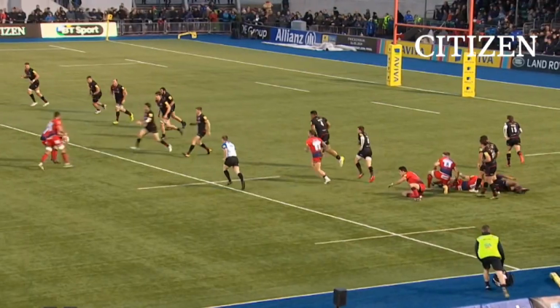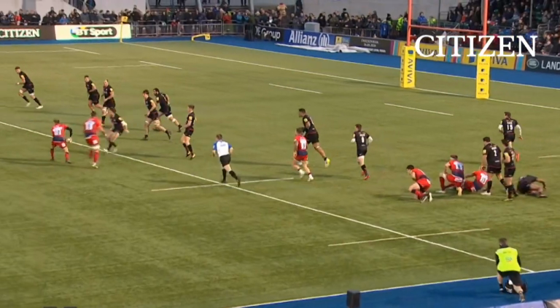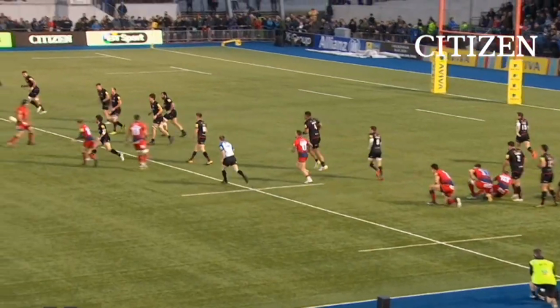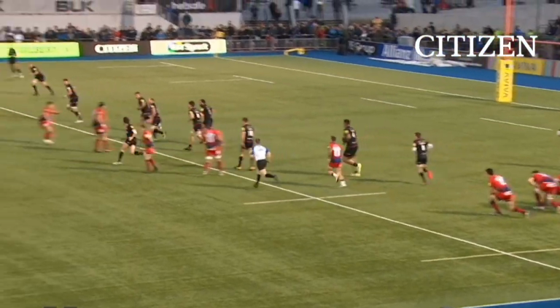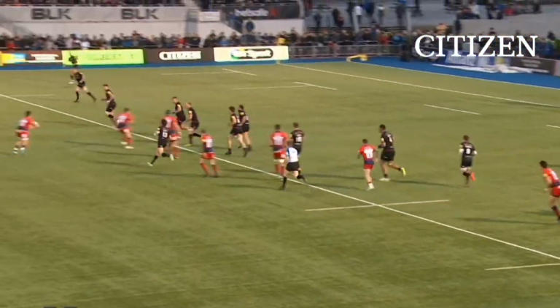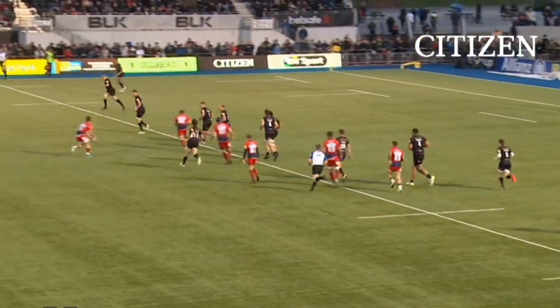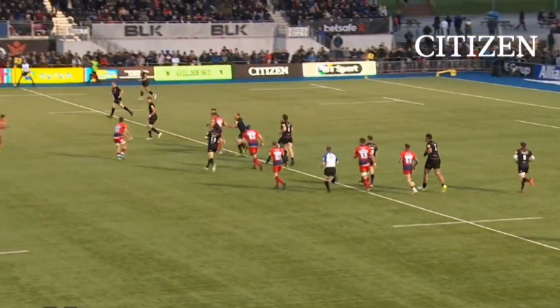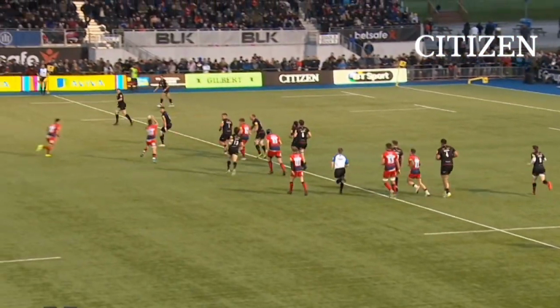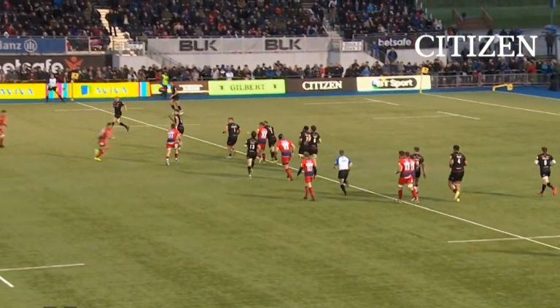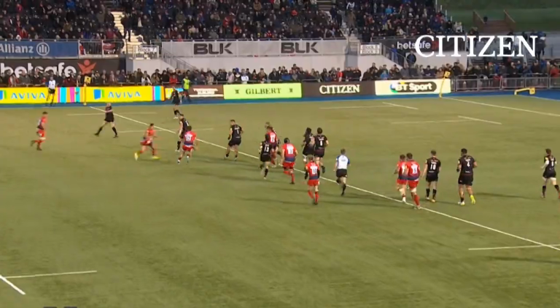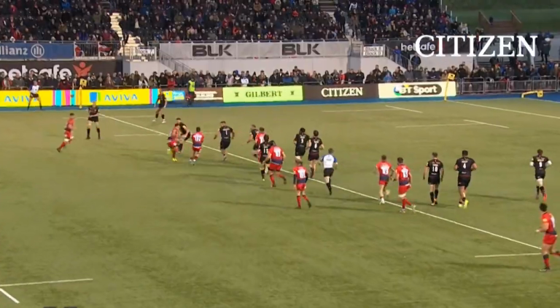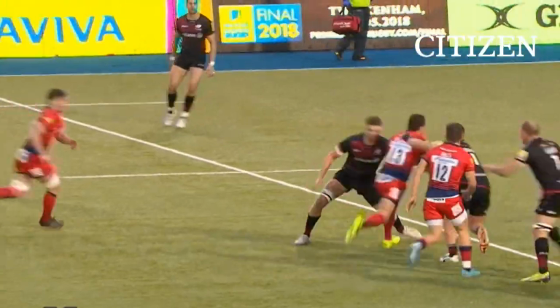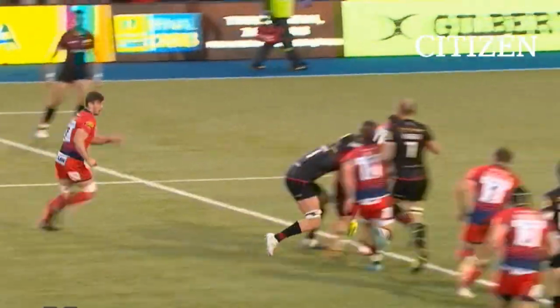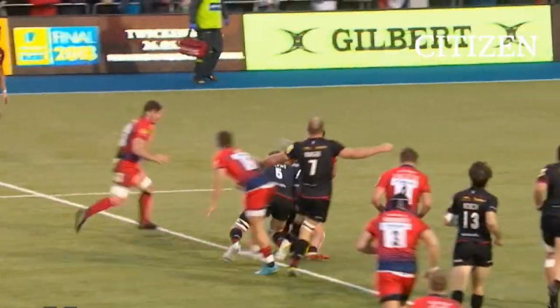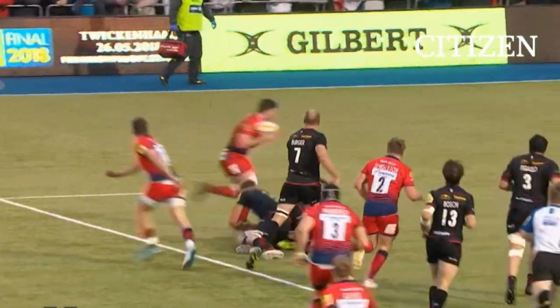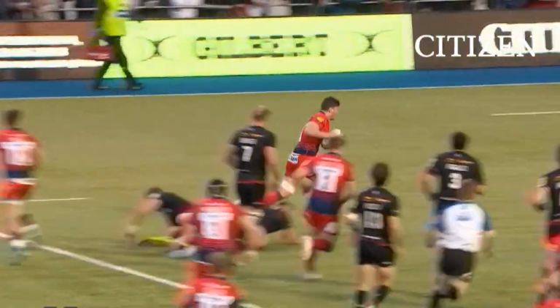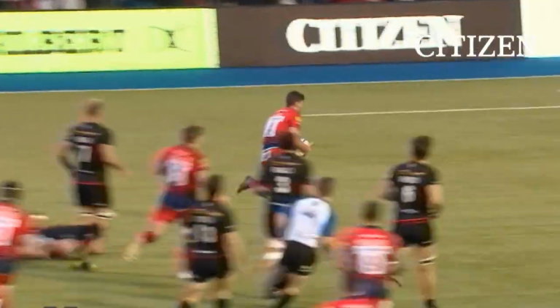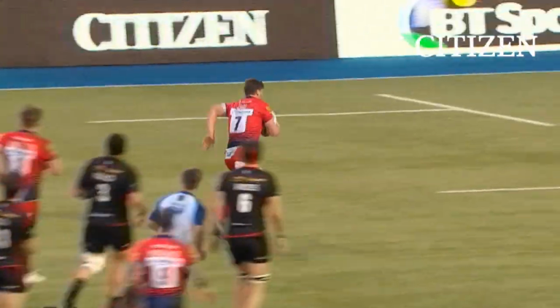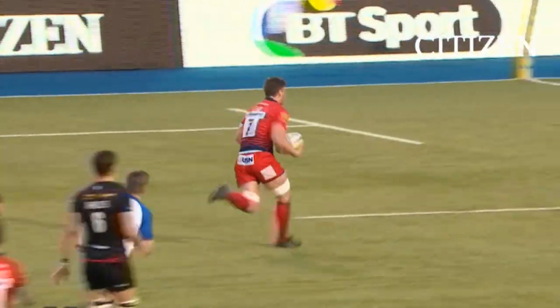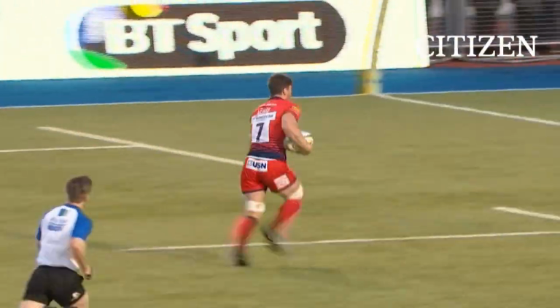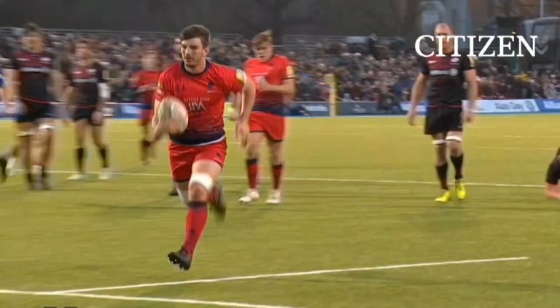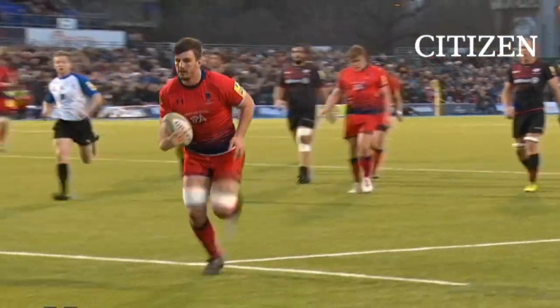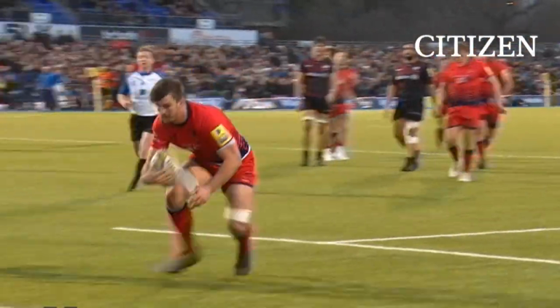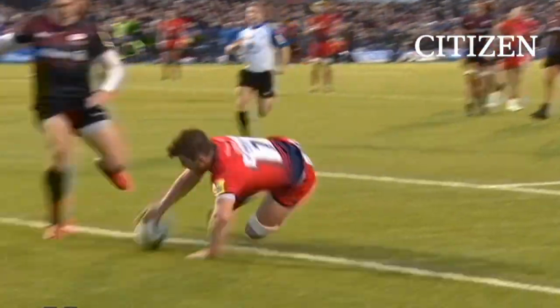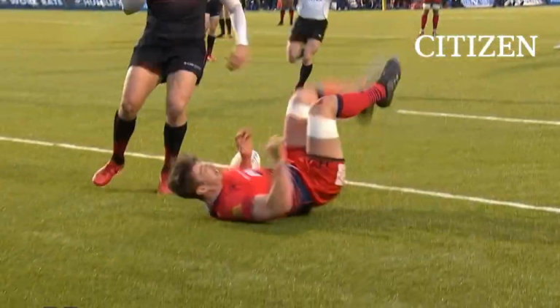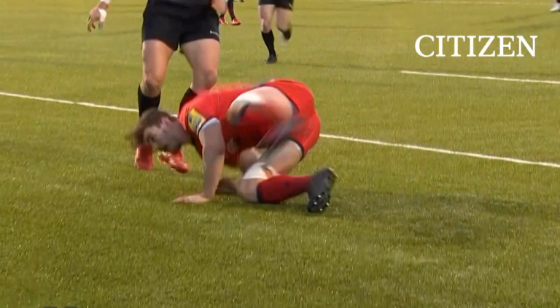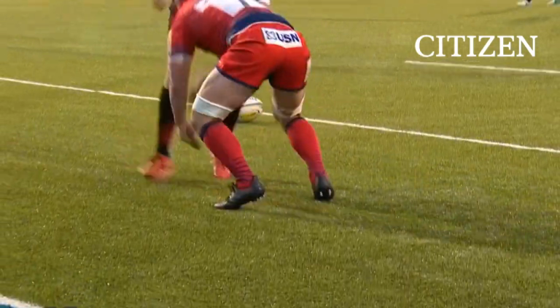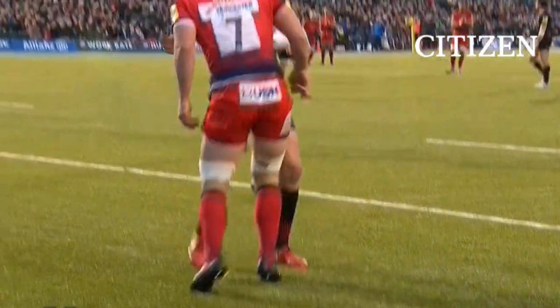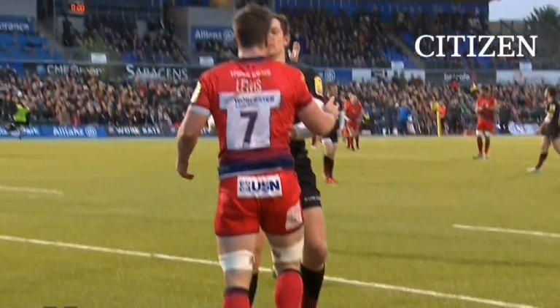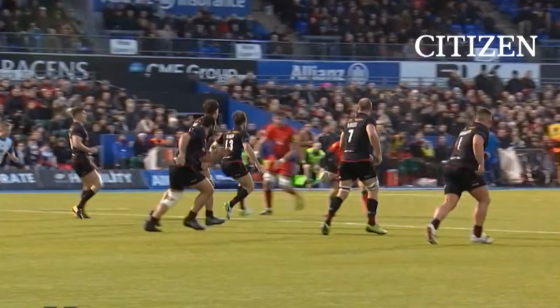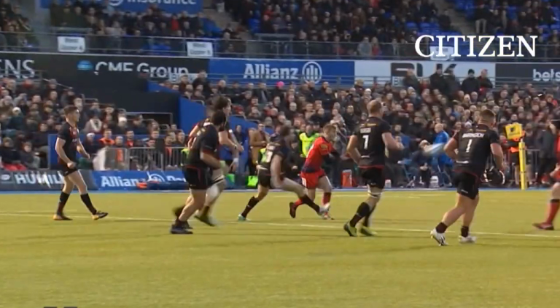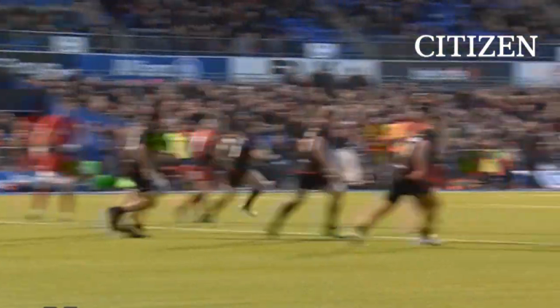The last action of the first half. Mills, short ball there to Willison, and he releases Lewis. And Worcester have their score.